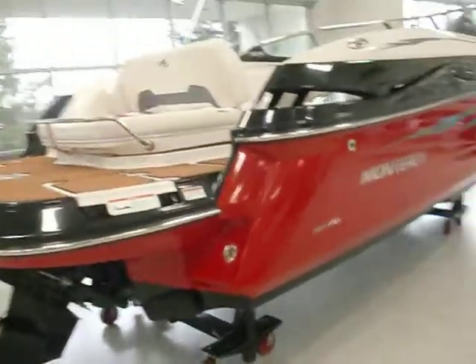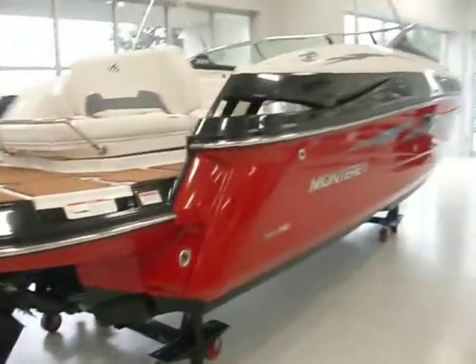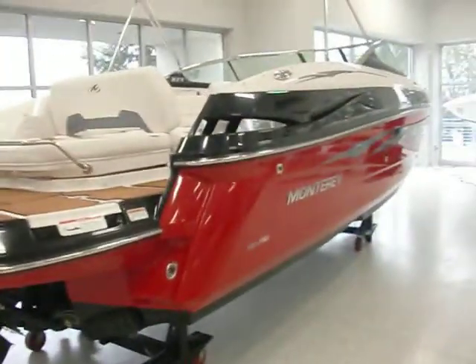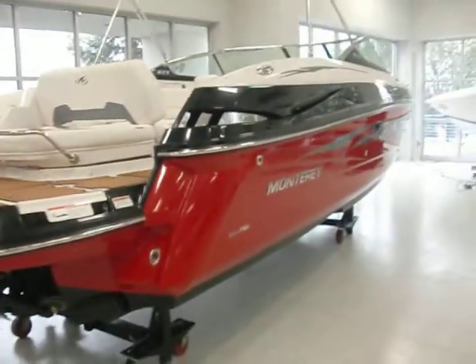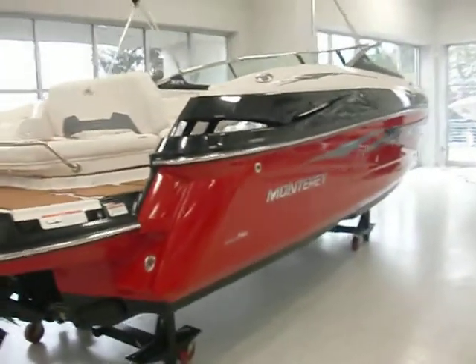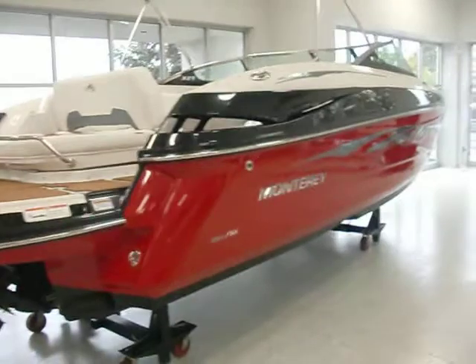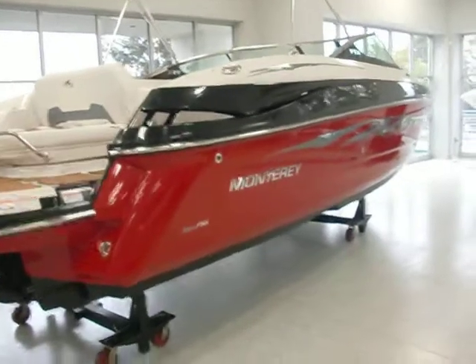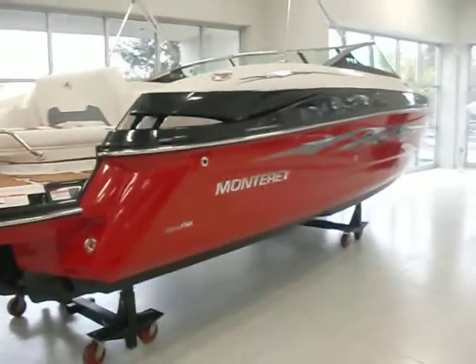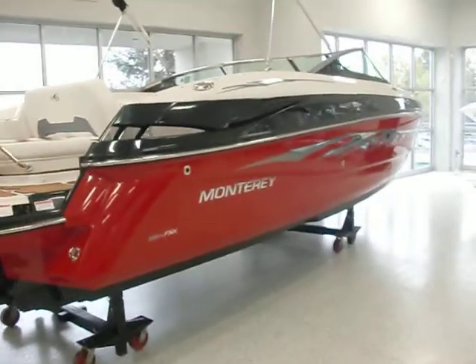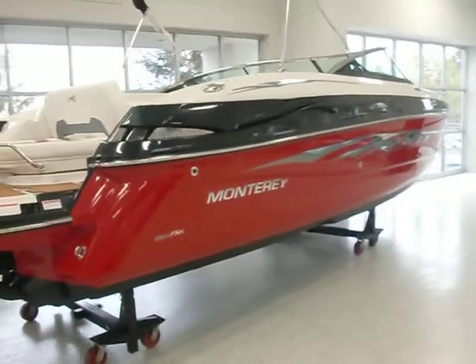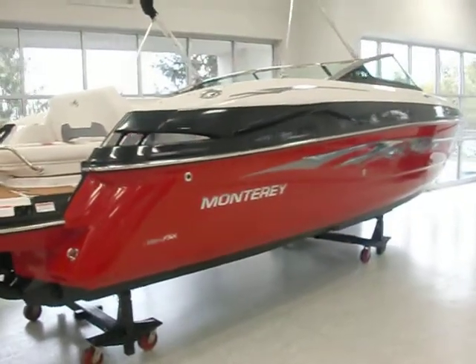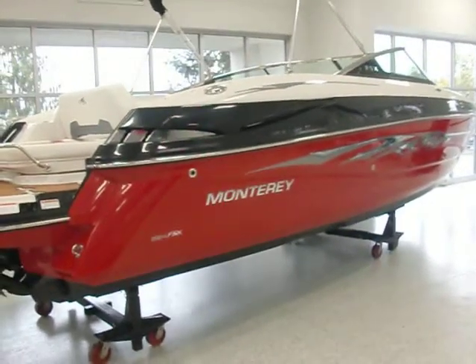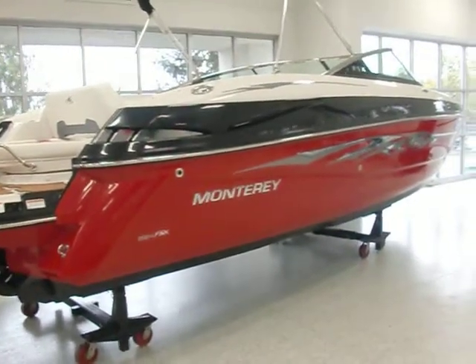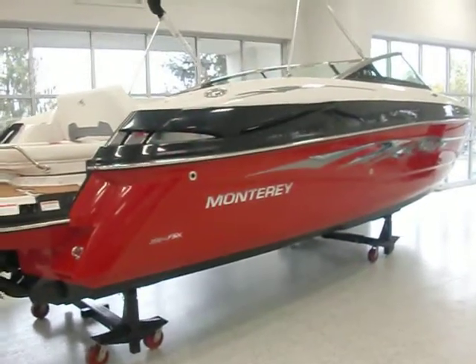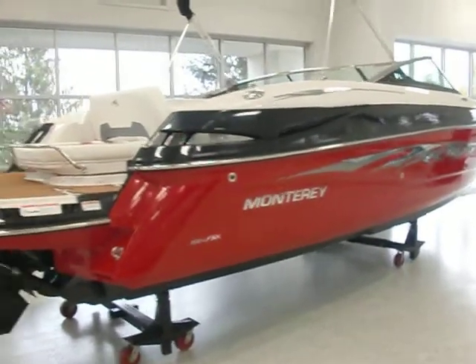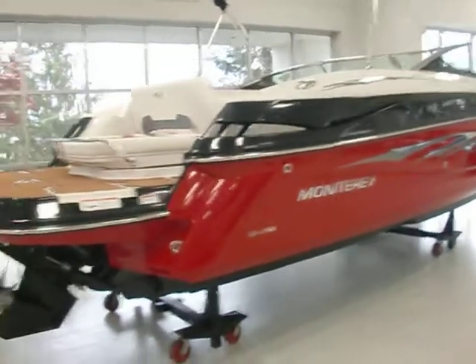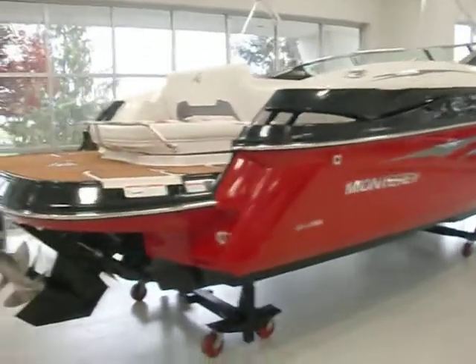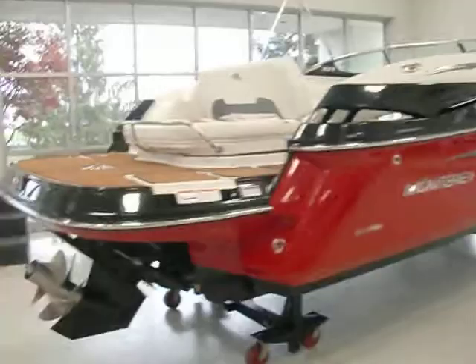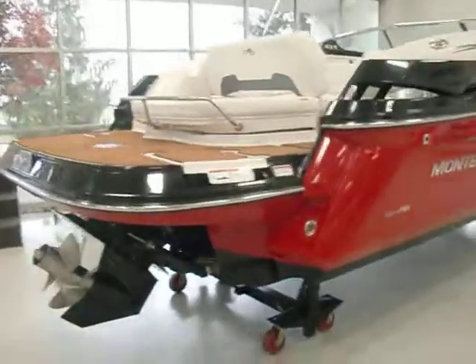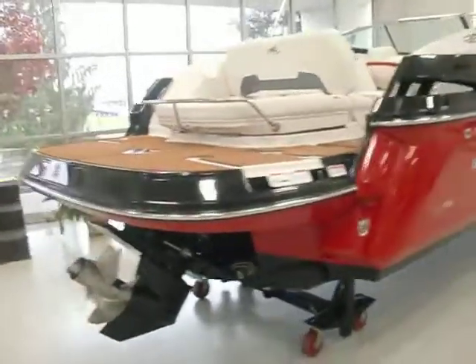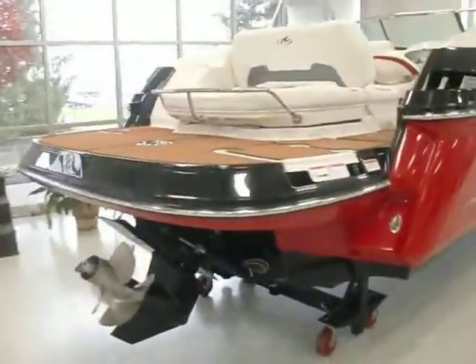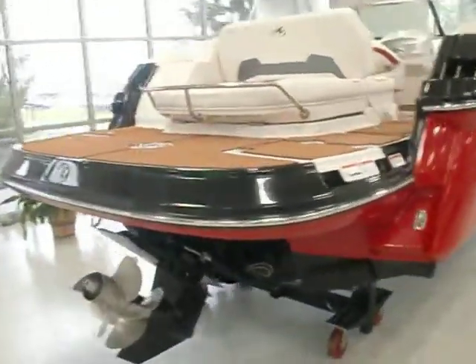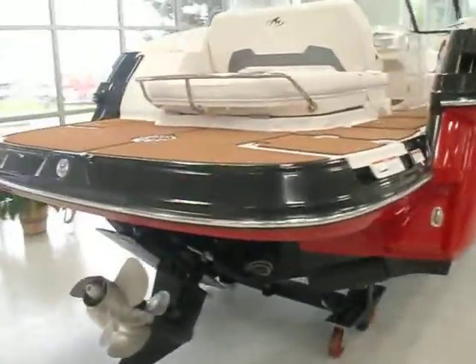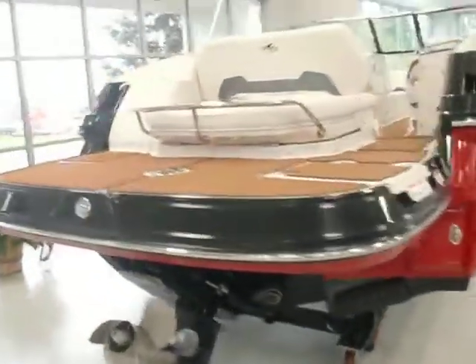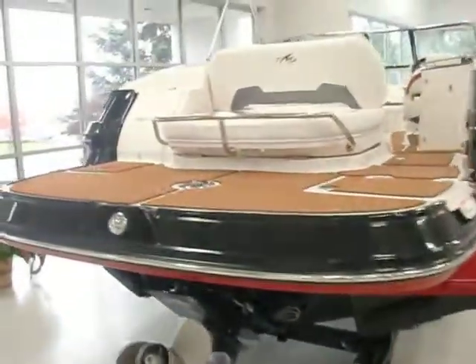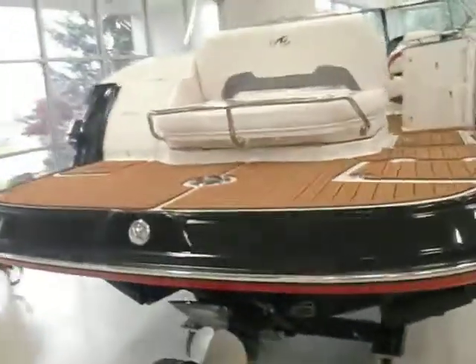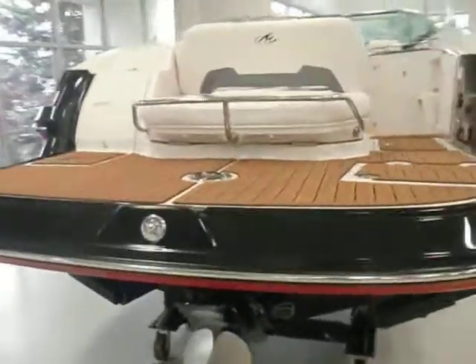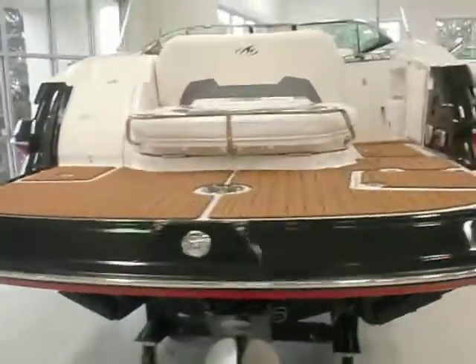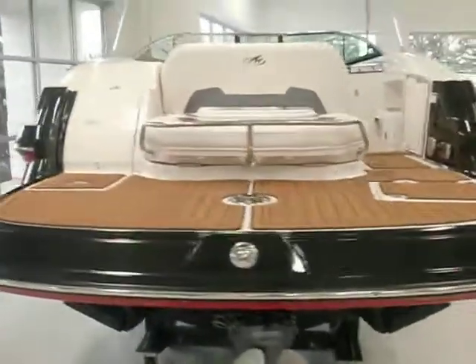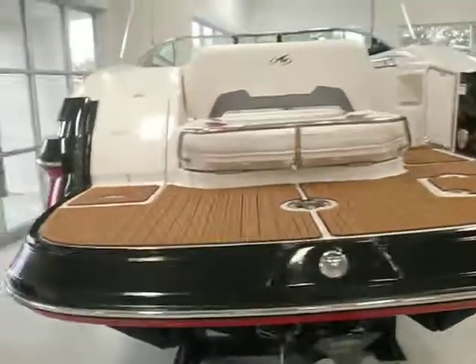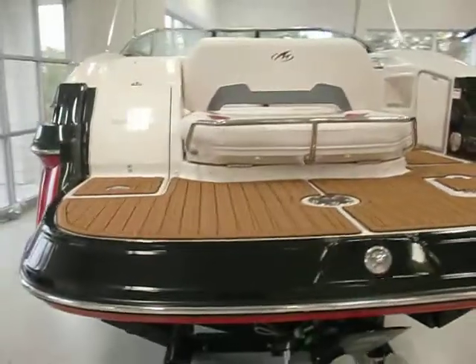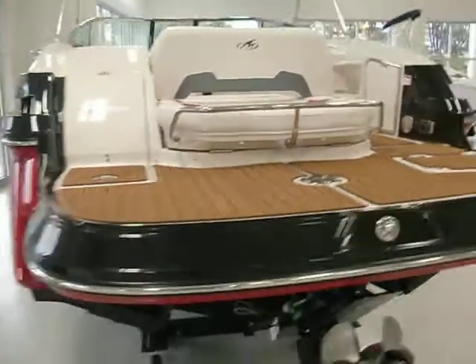This boat's powered by a 350 mag, 300 horsepower Bravo Three stern drive. More of the c-deck here on the transom on the swim platform.